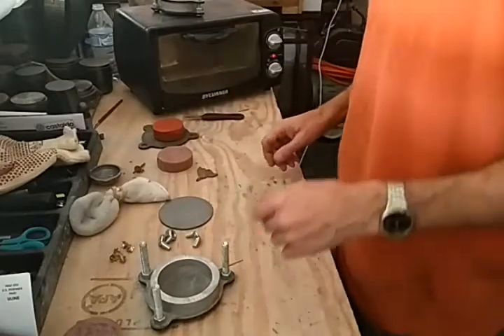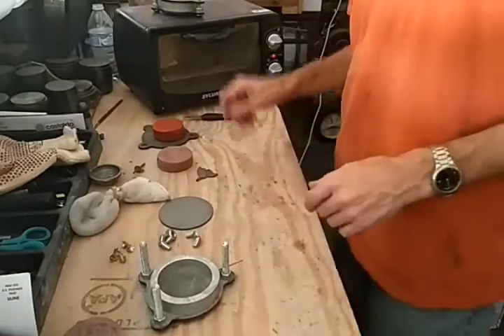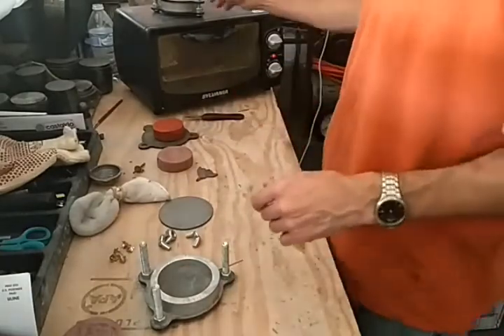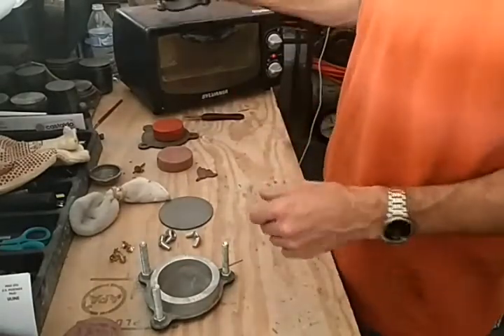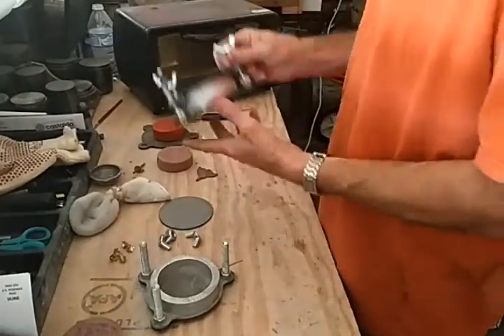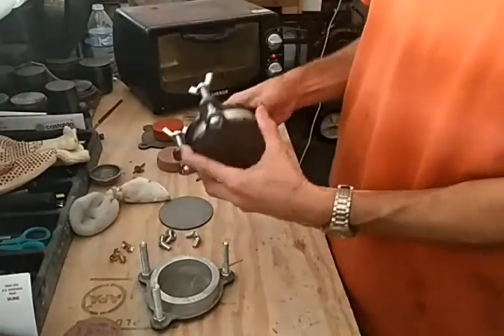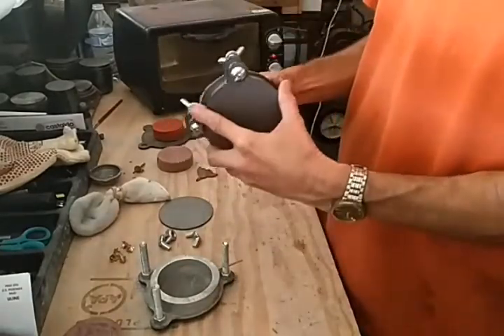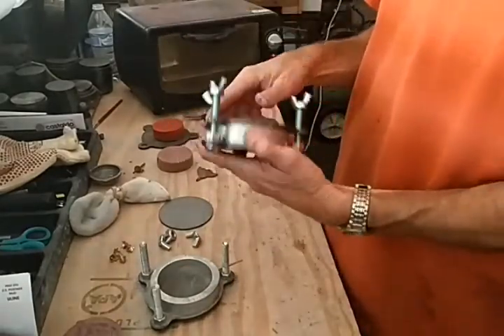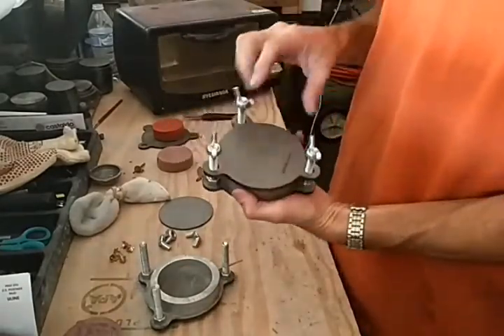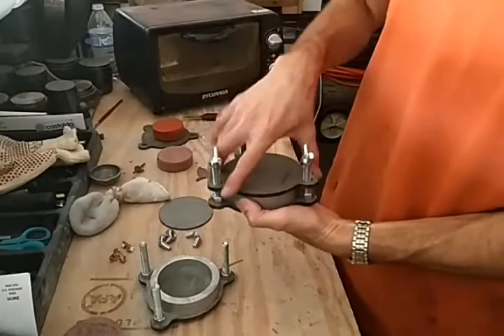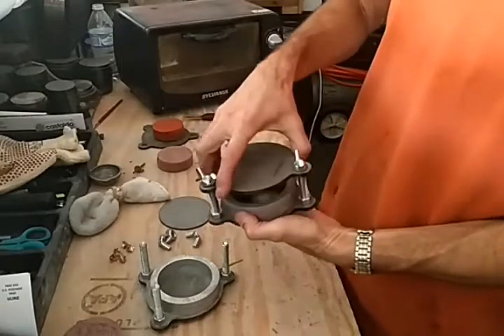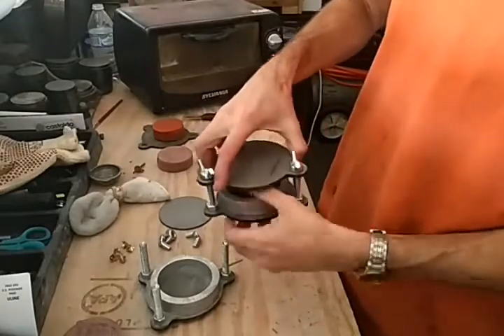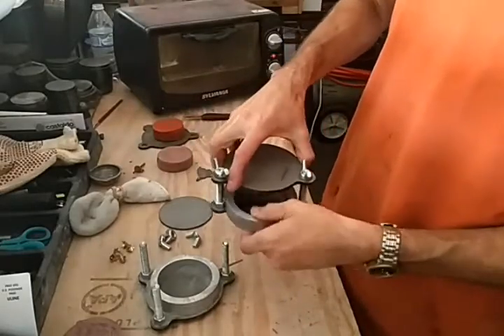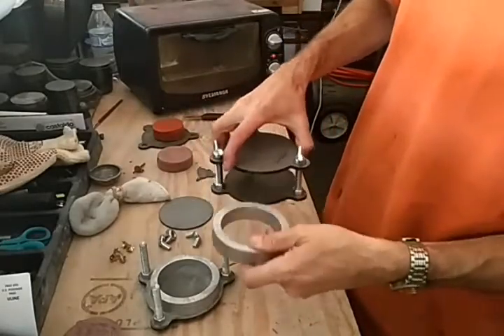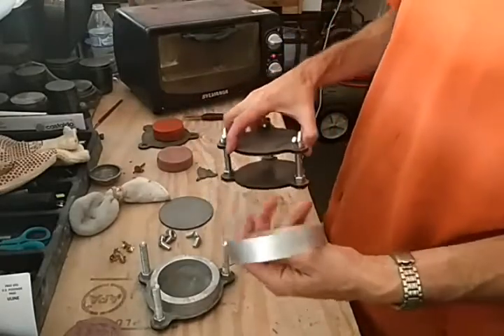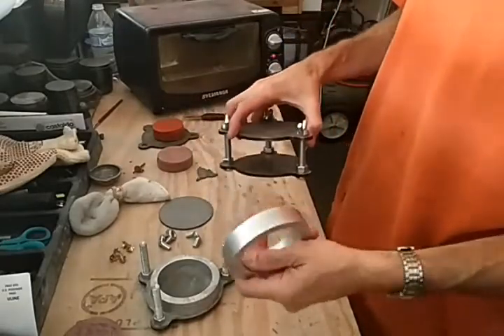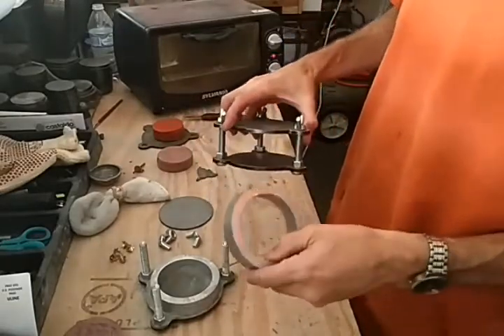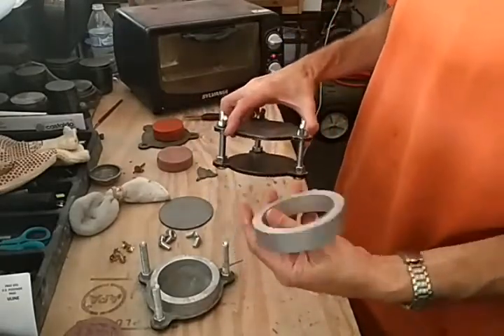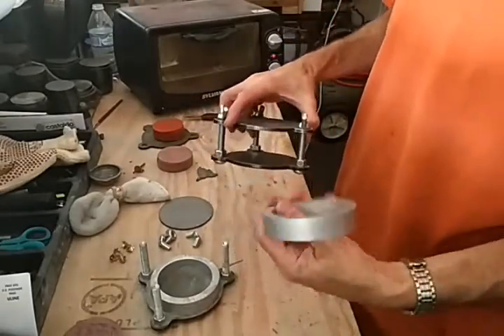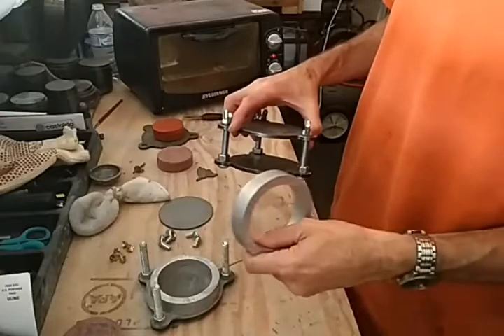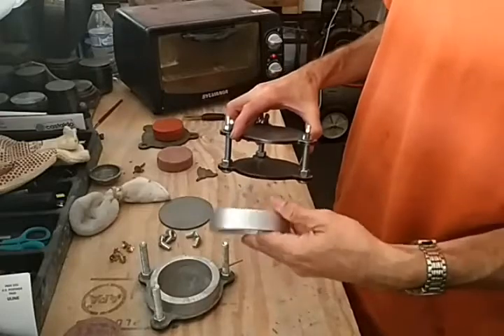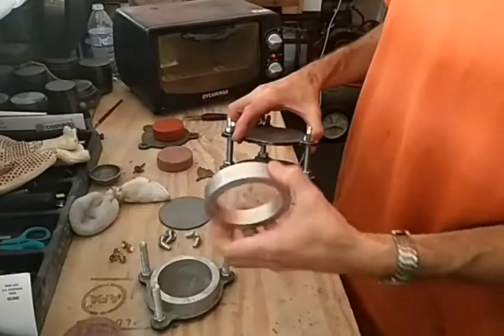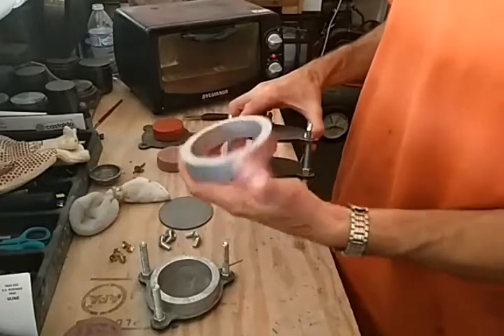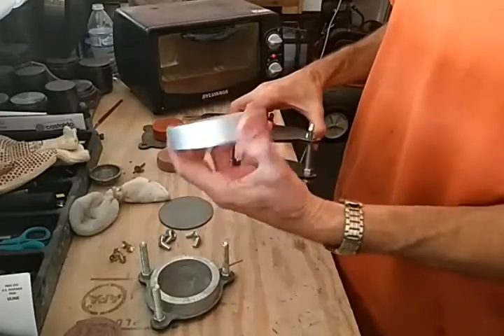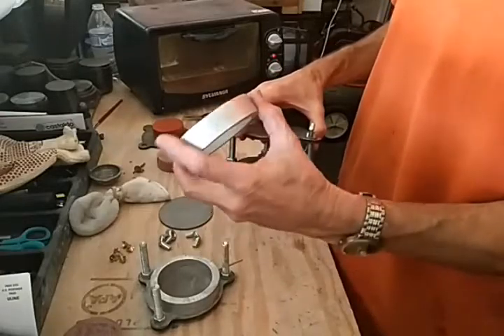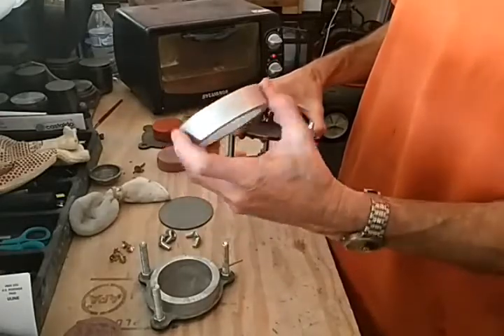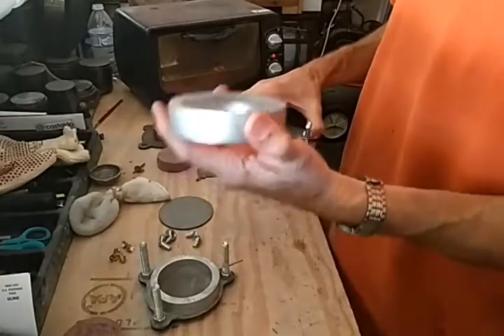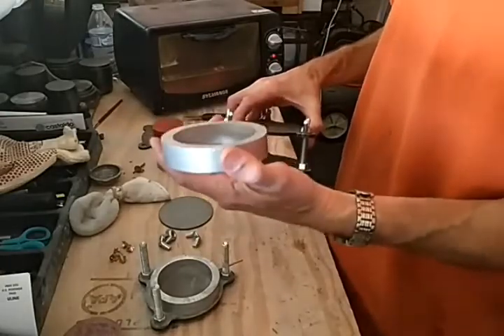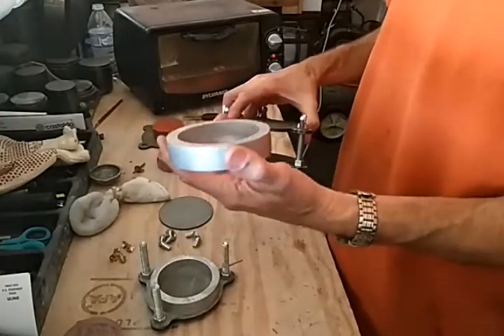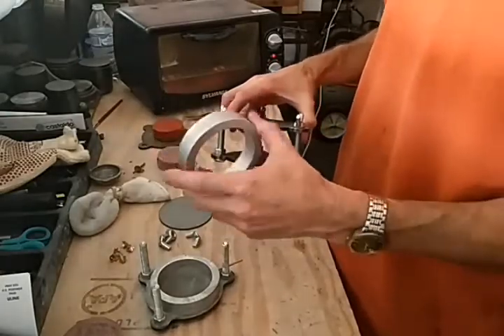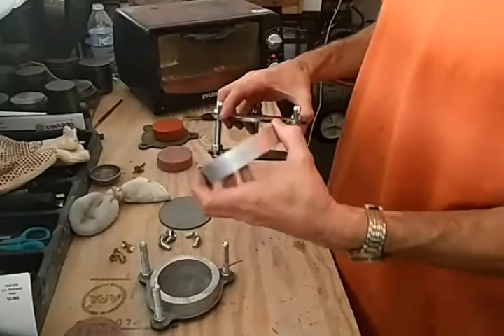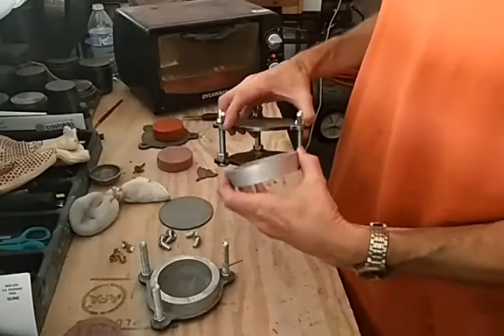So I came up with a new tool here that allows you to make rubber molds in the toaster oven. It has a couple different sizes — this is the standard size, and I've got two other sizes.